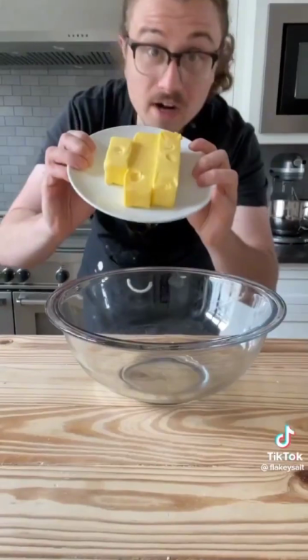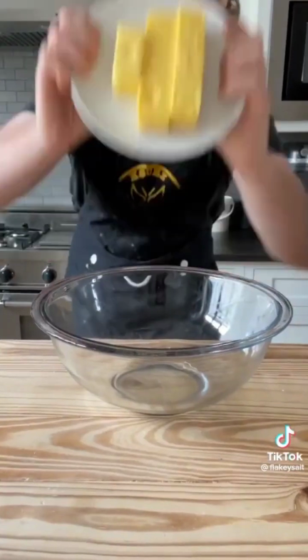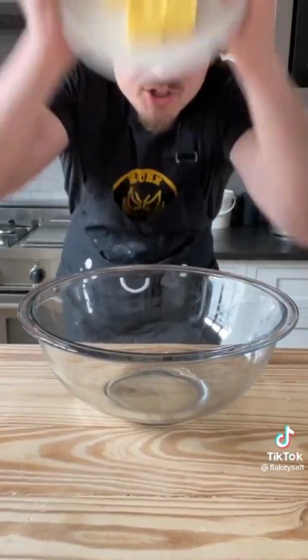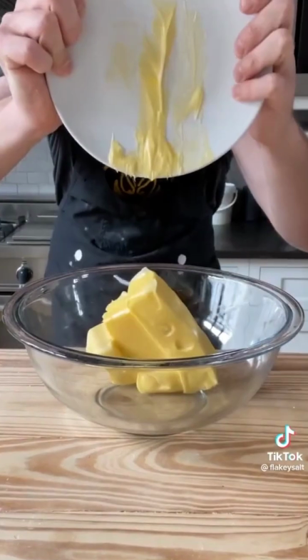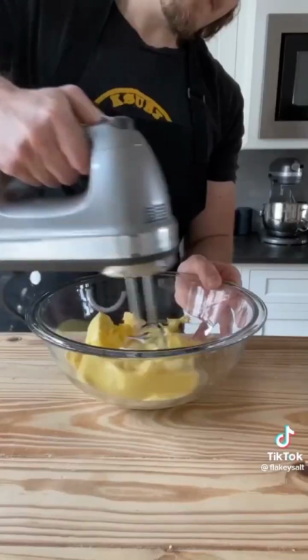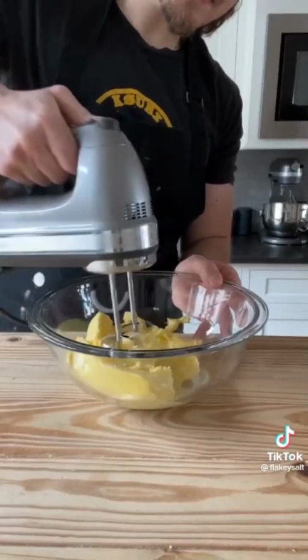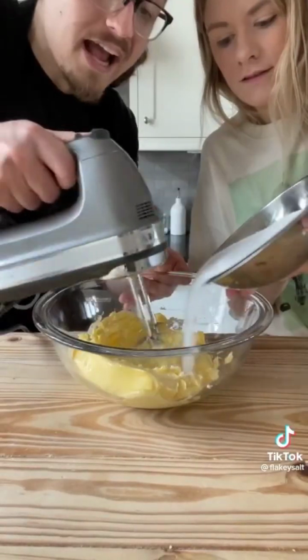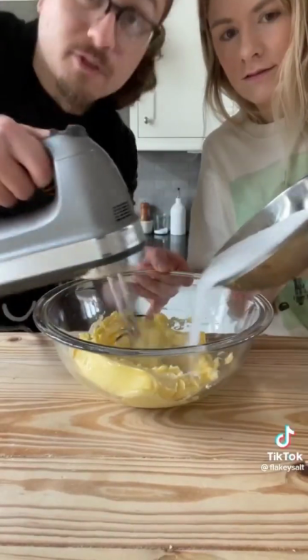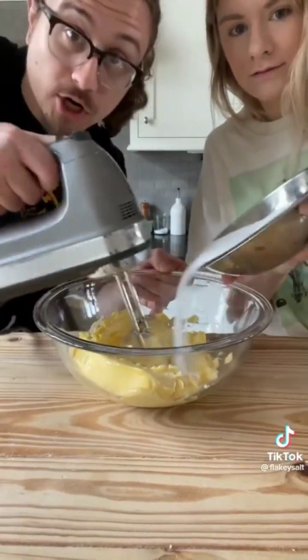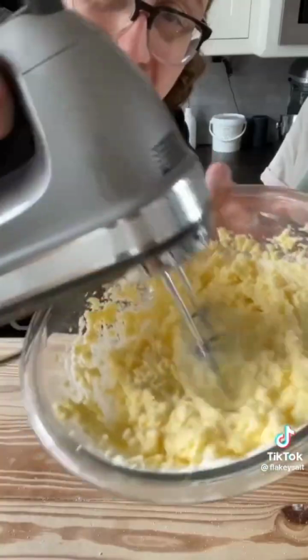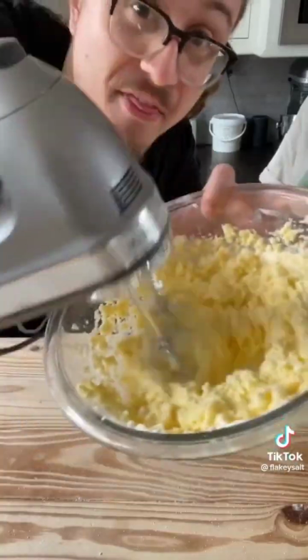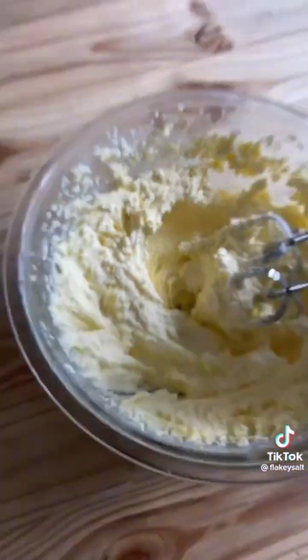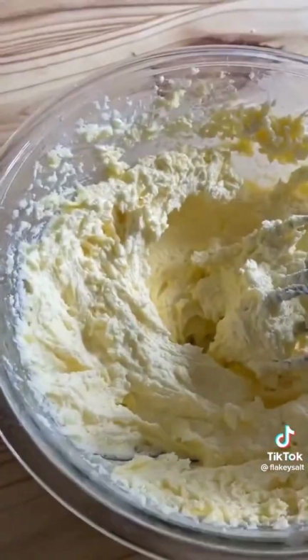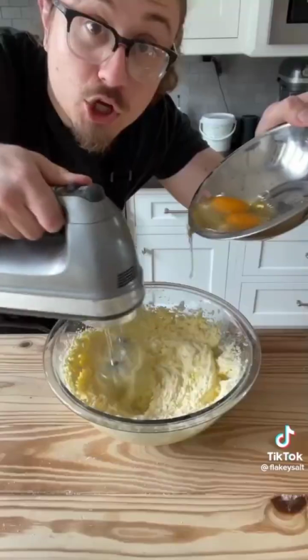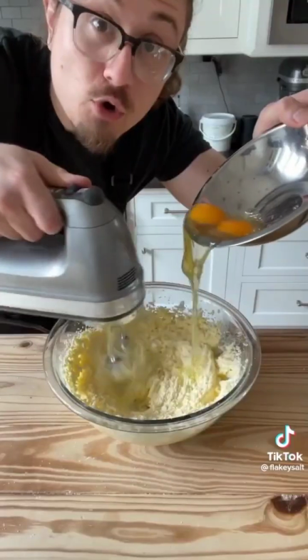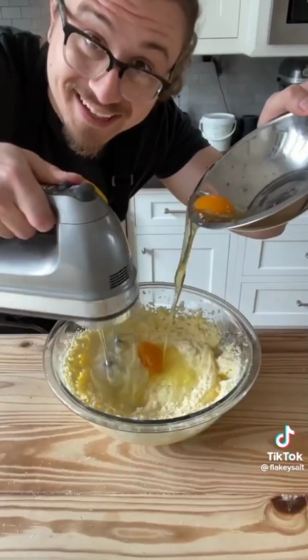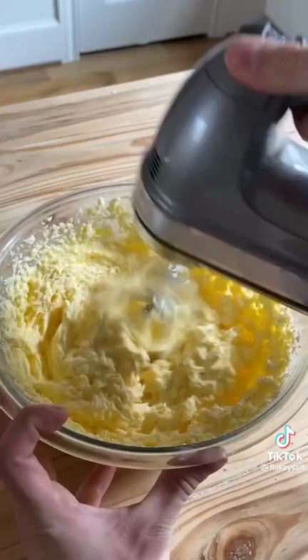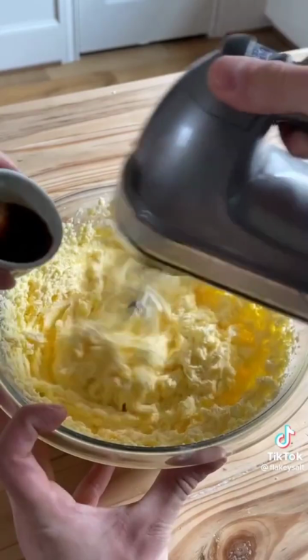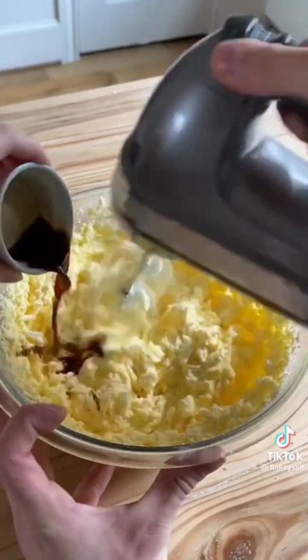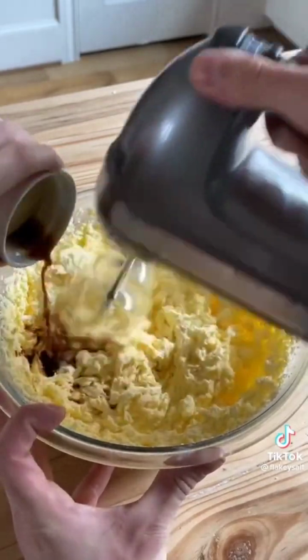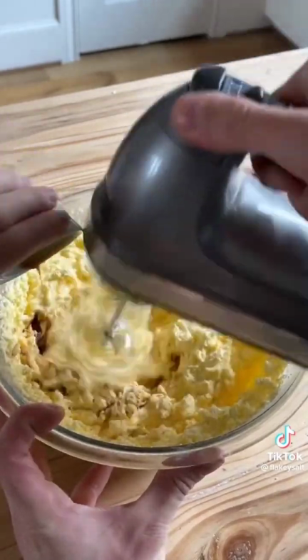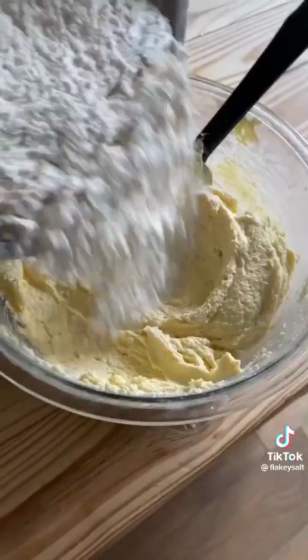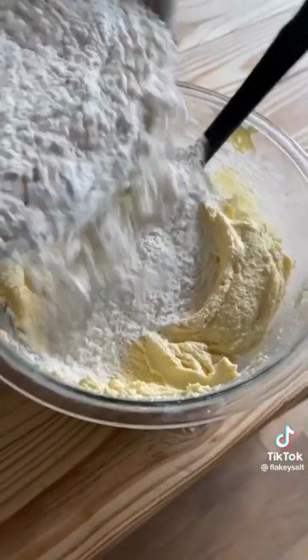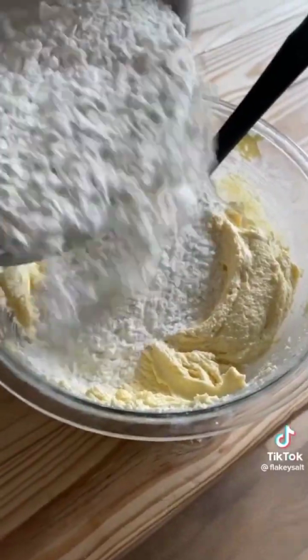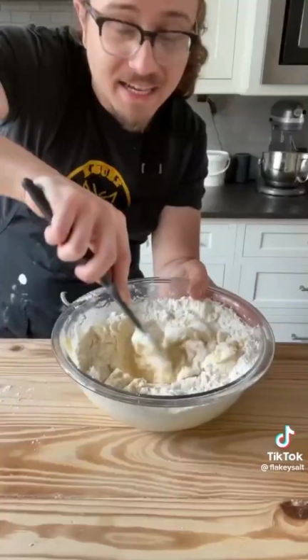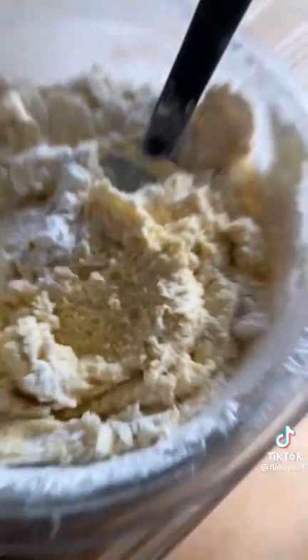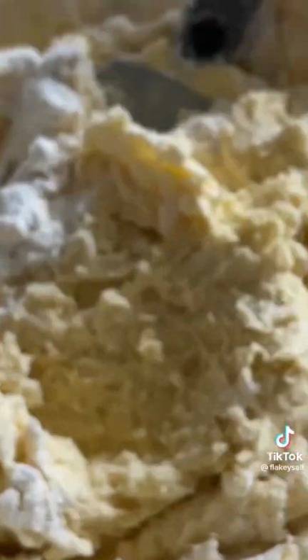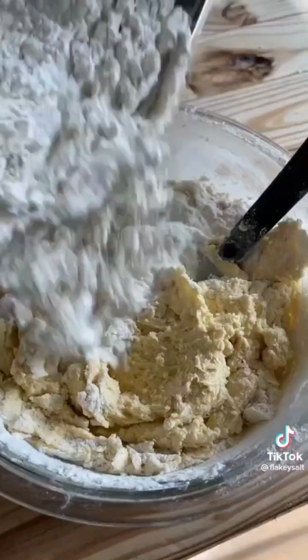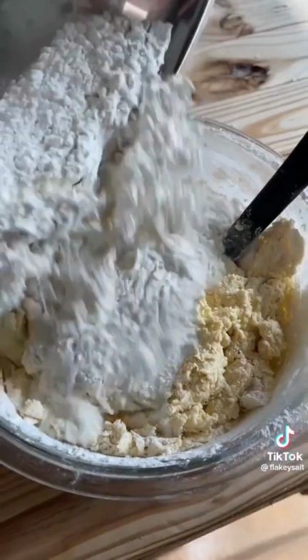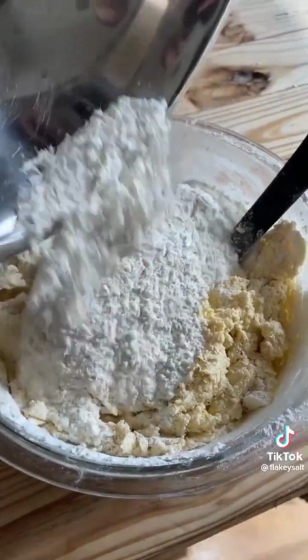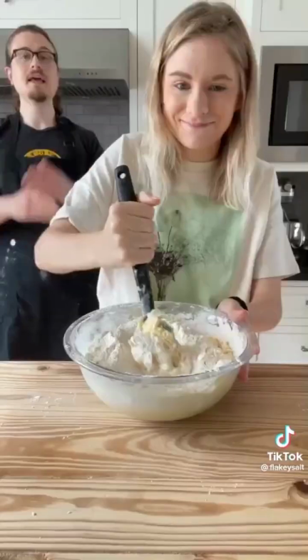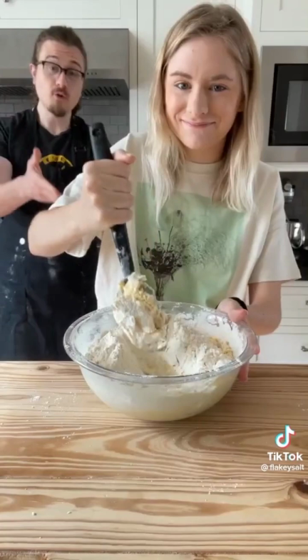One and a half cups of butter, softened — mix. One and a half cups of sugar, creamed together to light and fluffy. Two eggs, one tablespoon of vanilla extract. Add half your flour mix, mix. Once it looks combined, add the rest of your flour and incorporate.